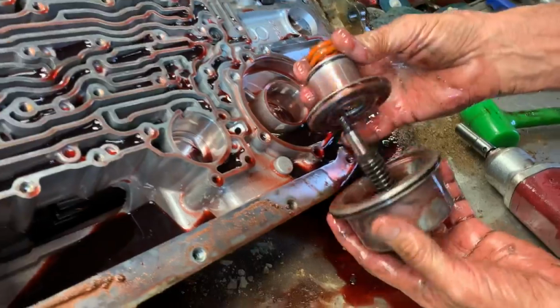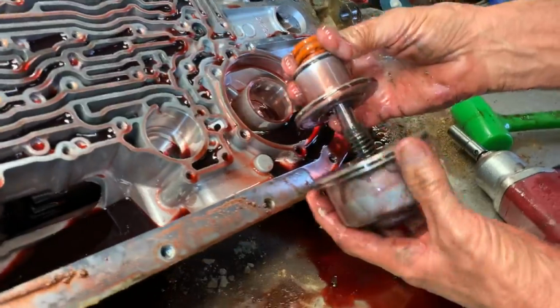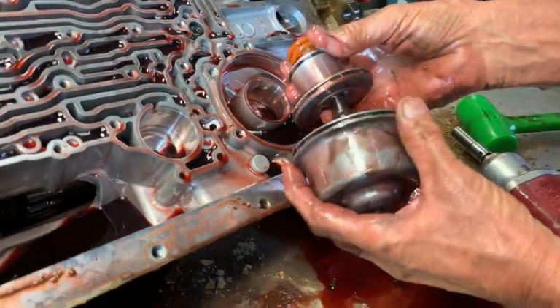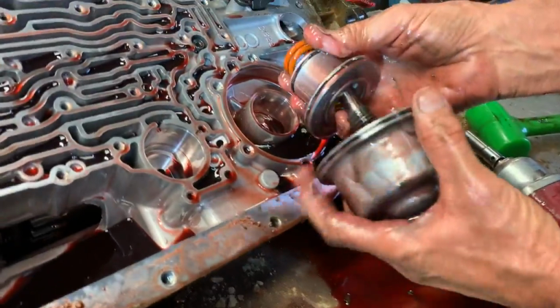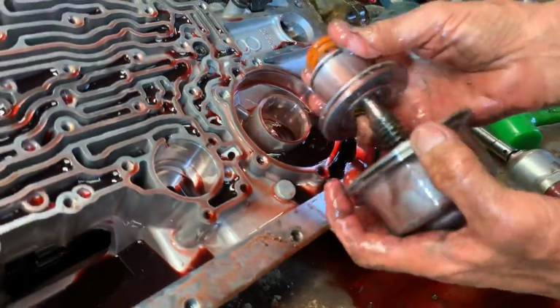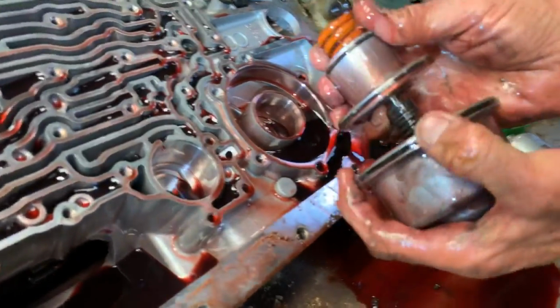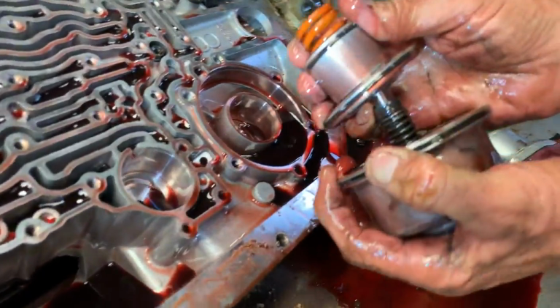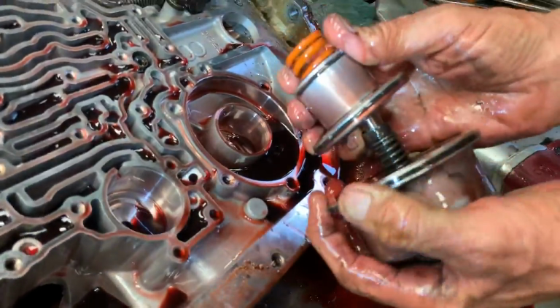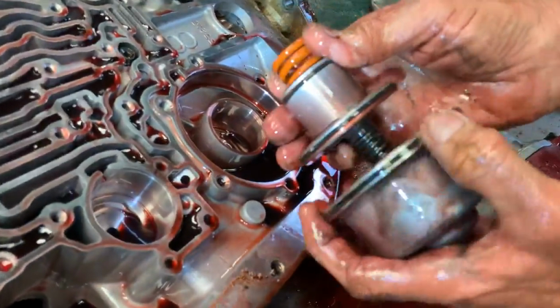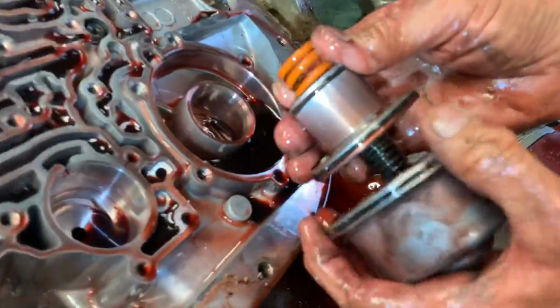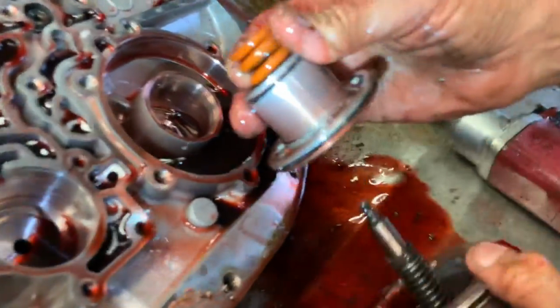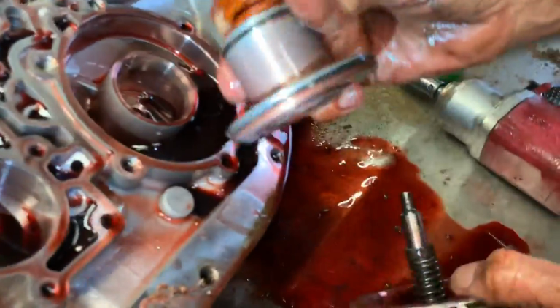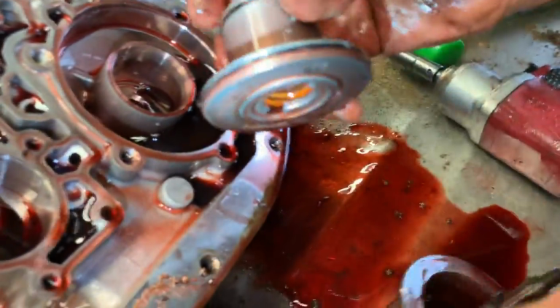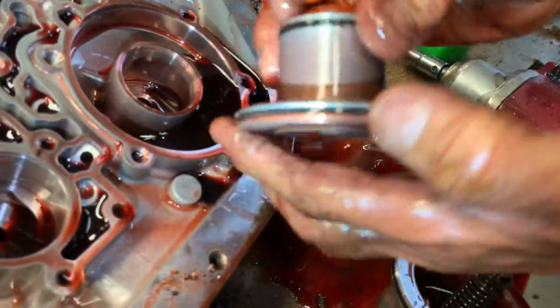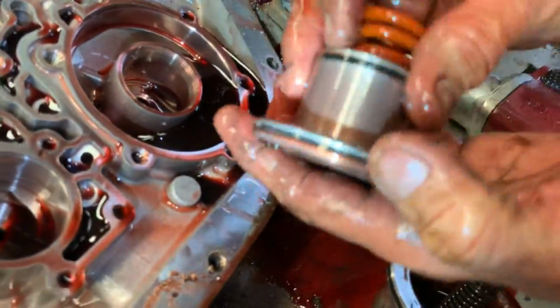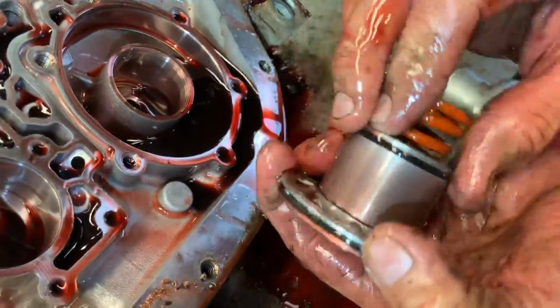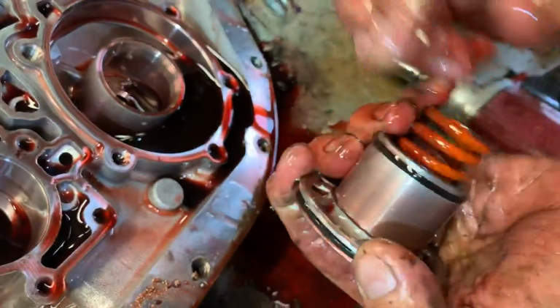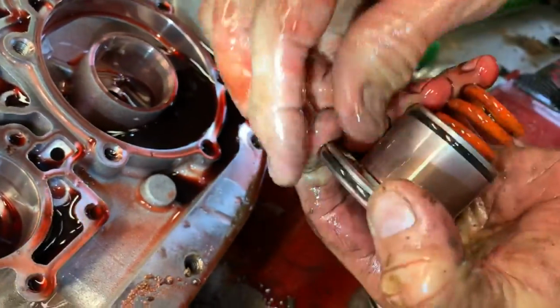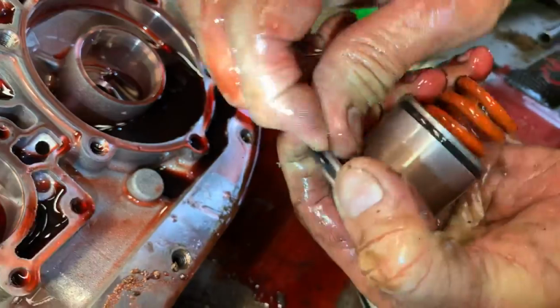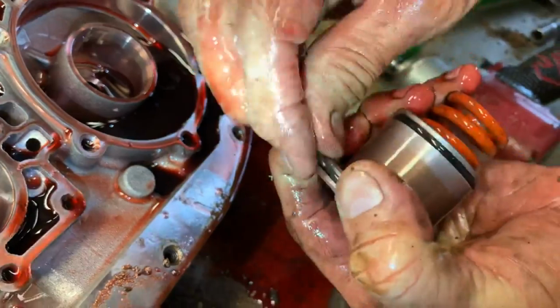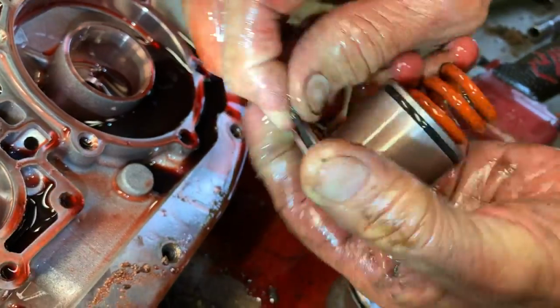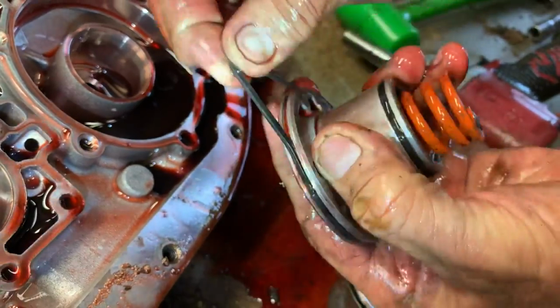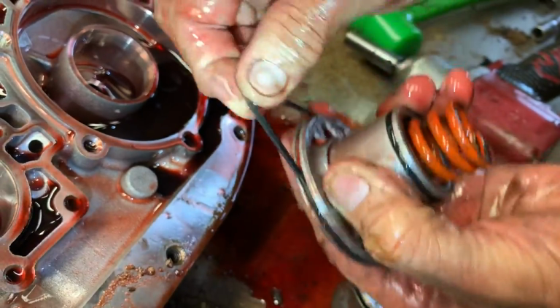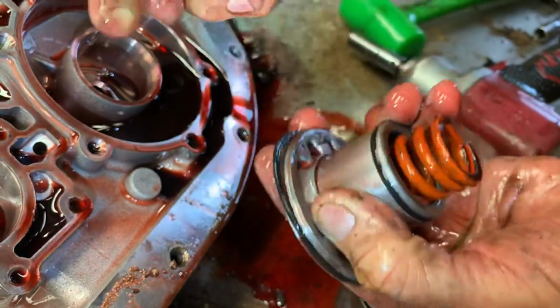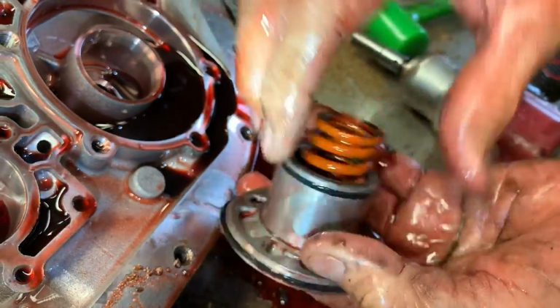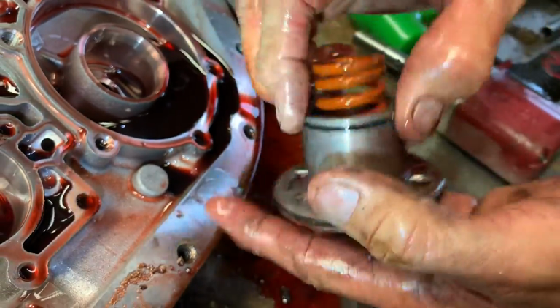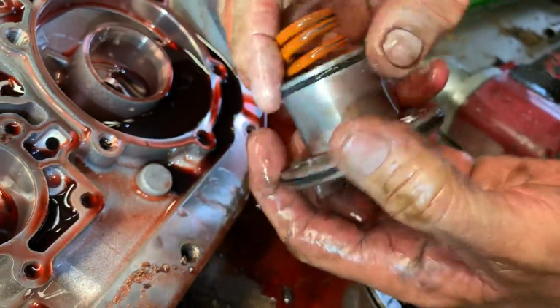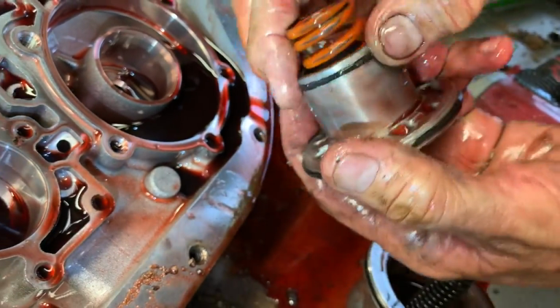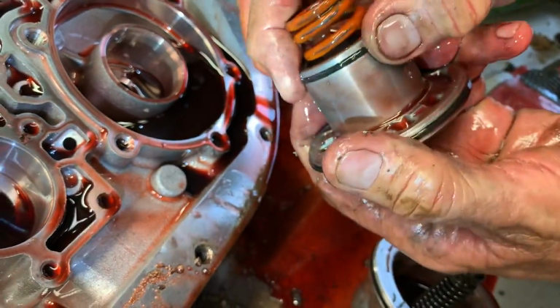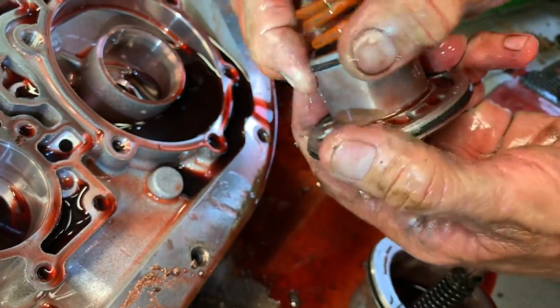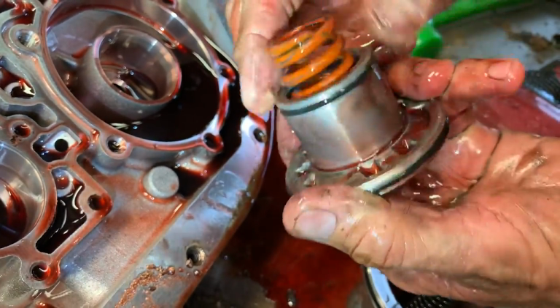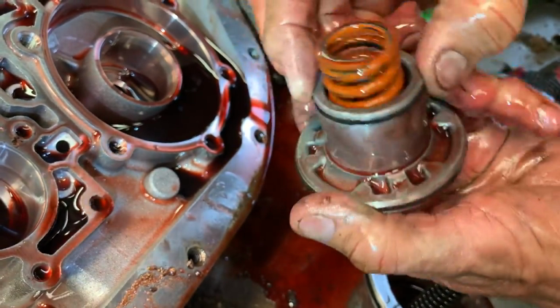Now this is a rubber seal here instead of a Teflon — that's what I like about these later ones. They're all rubber. They seal a lot better than the early design.